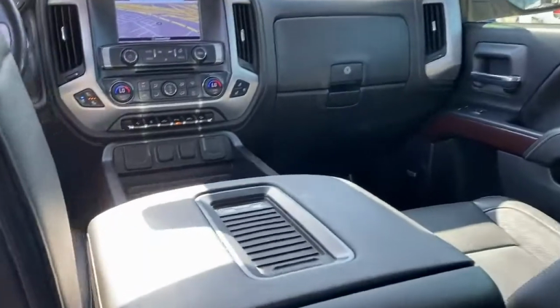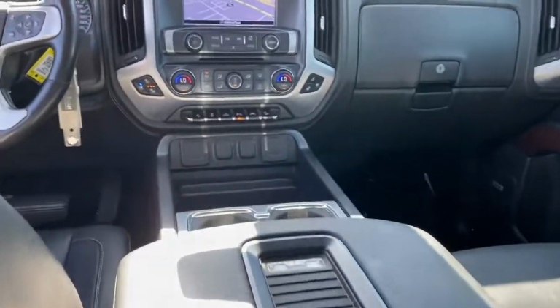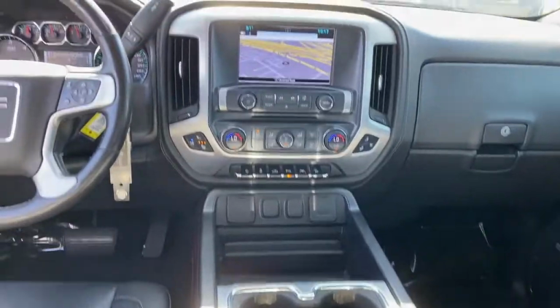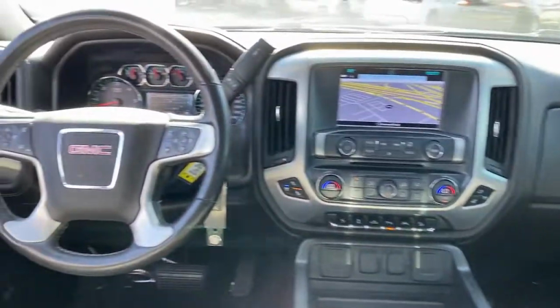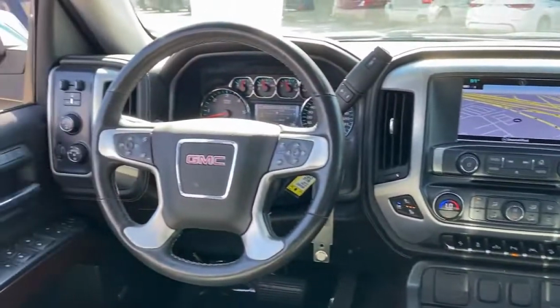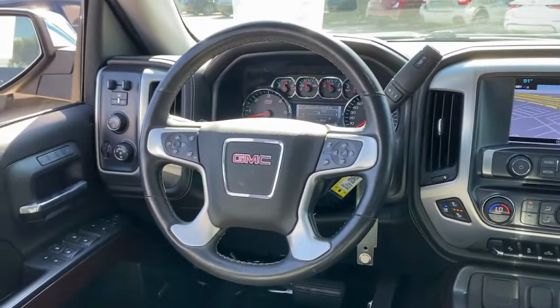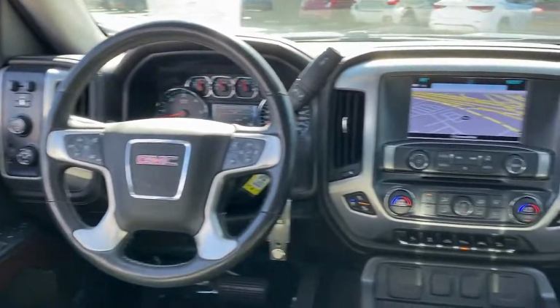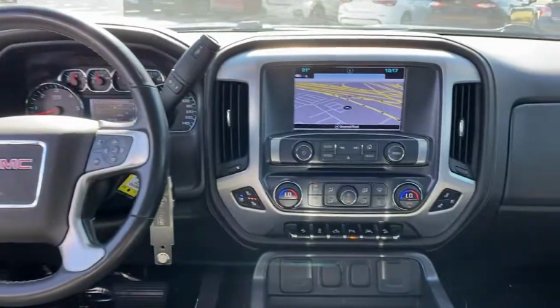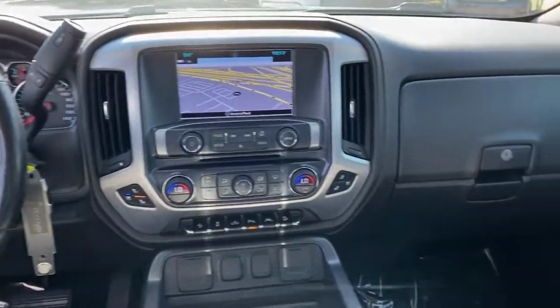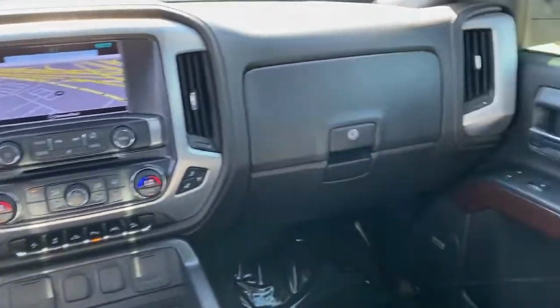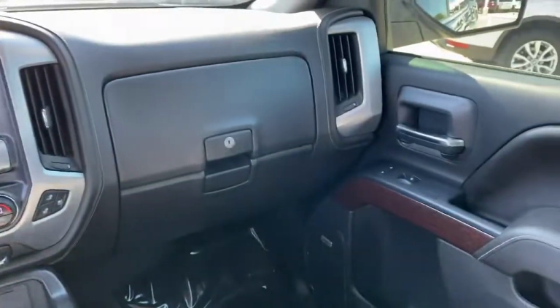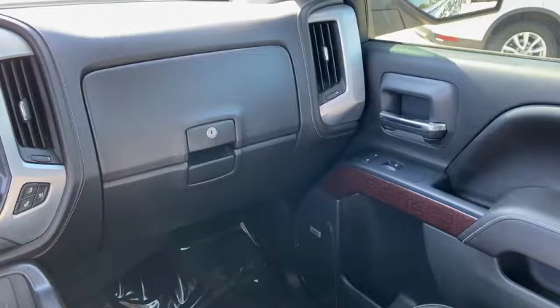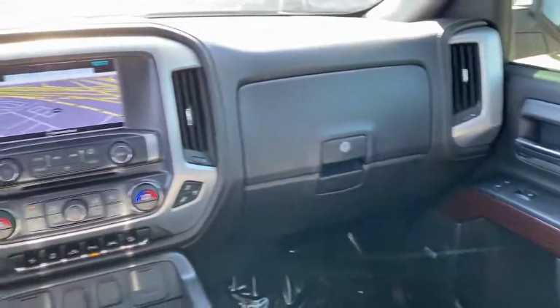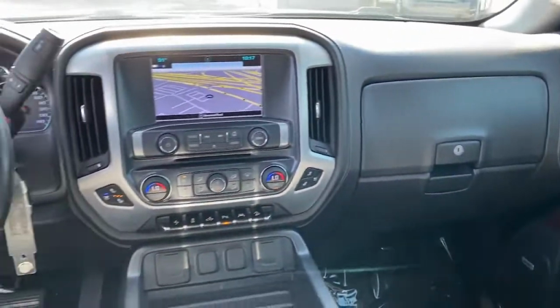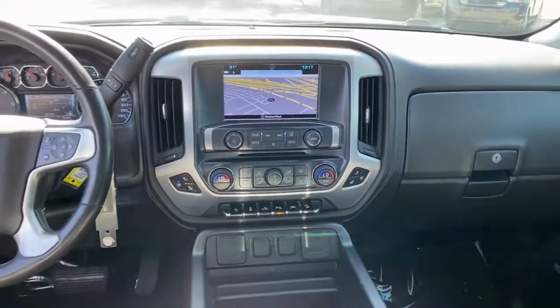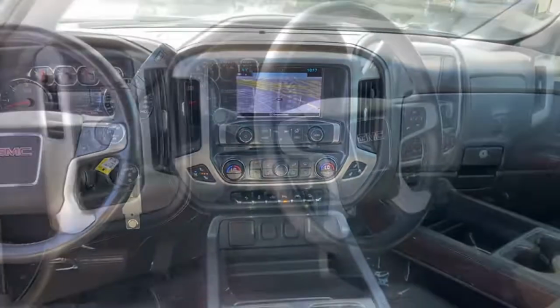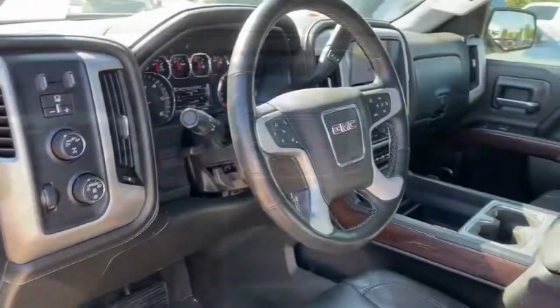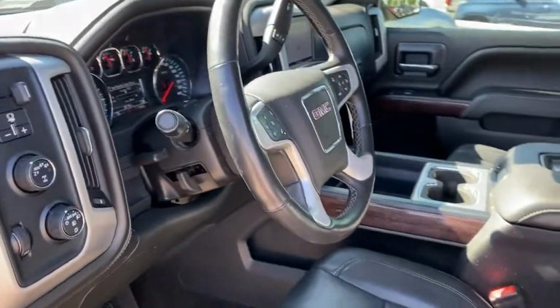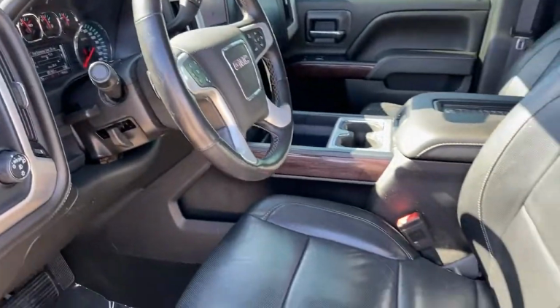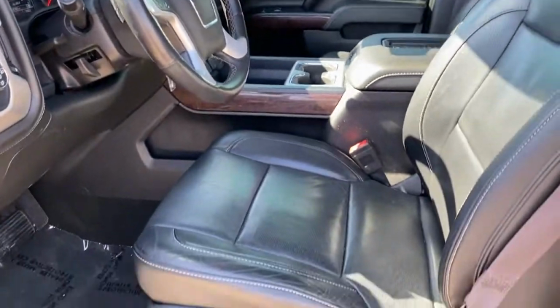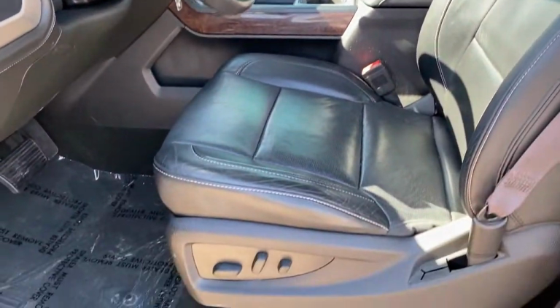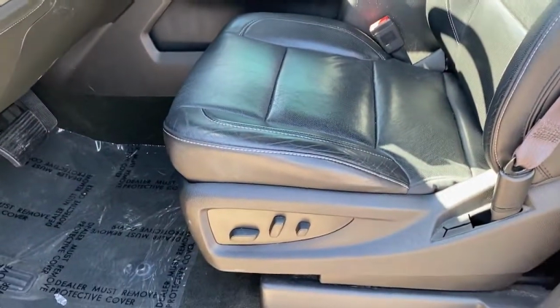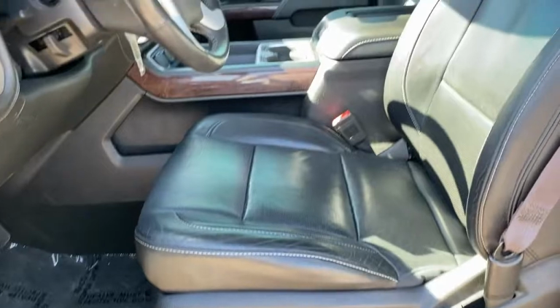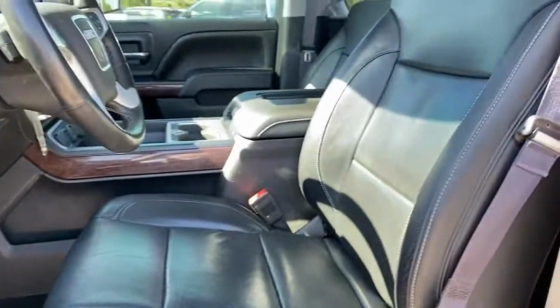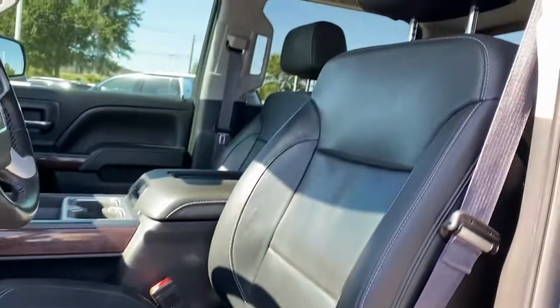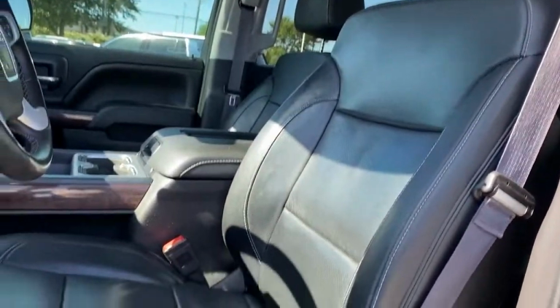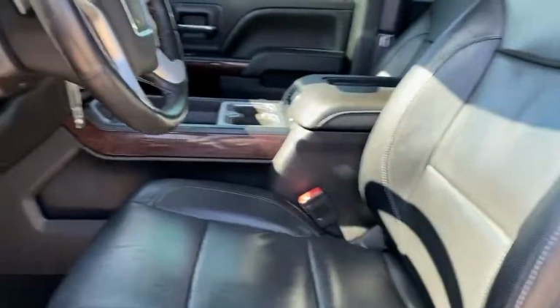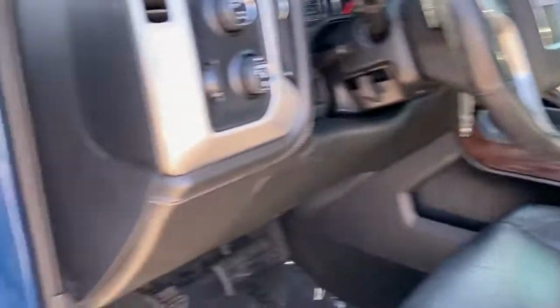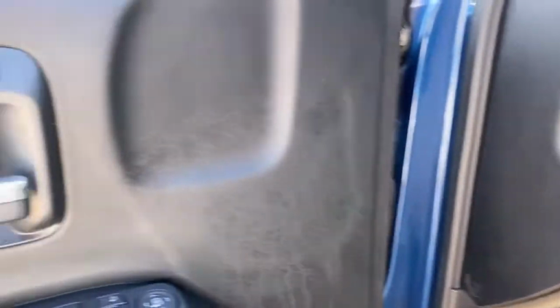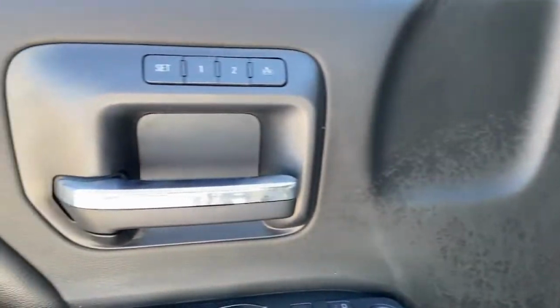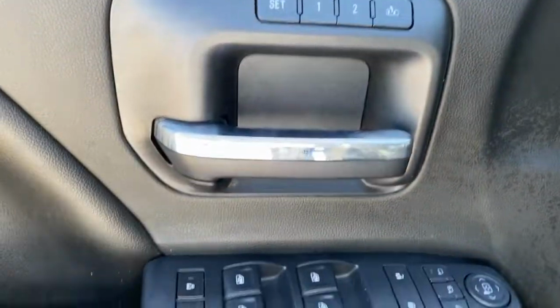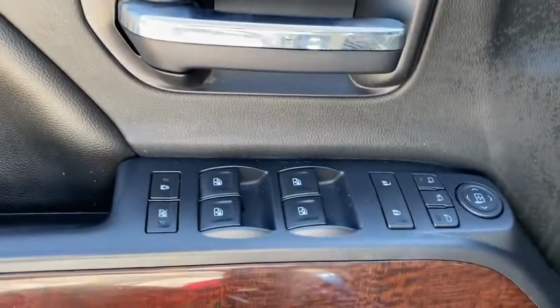The following are some of this vehicle's highlighted options: navigation system, heated driver's seat, keyless entry, backup camera, power passenger seat, fog lamps, bed liner, dual zone AC, Bluetooth, and power driver's seat.